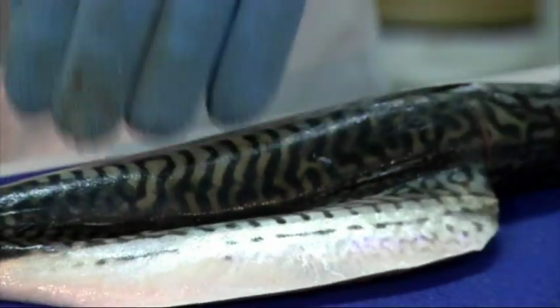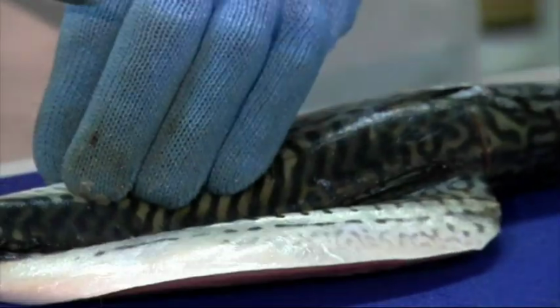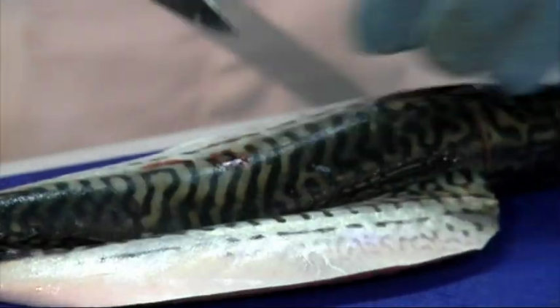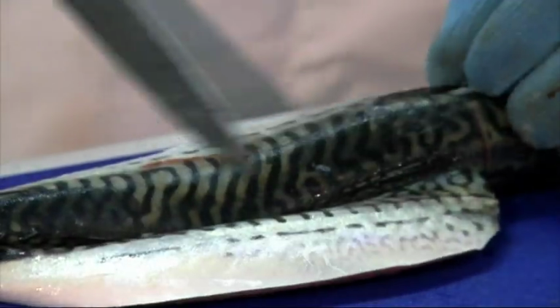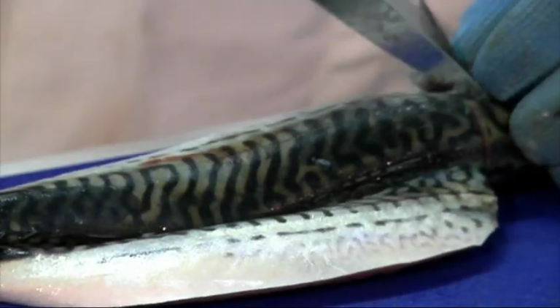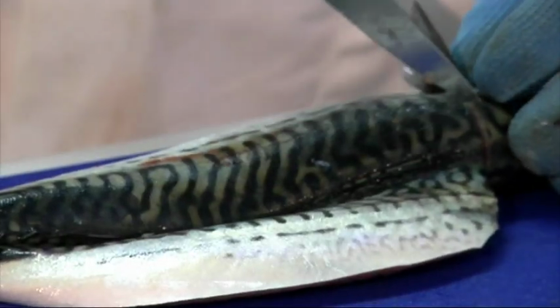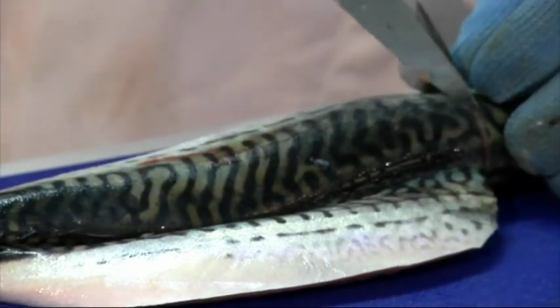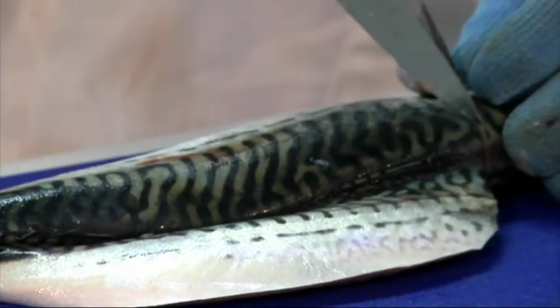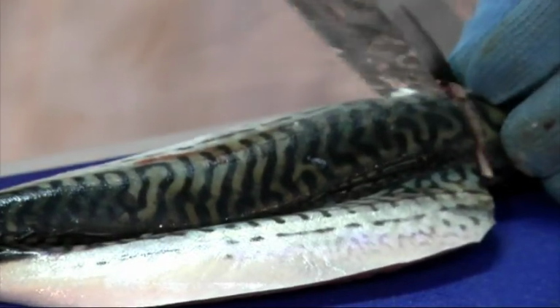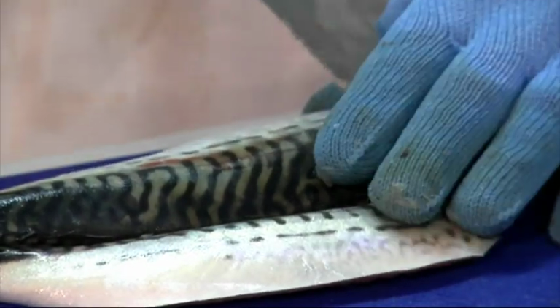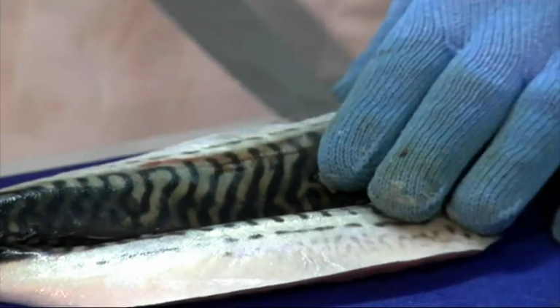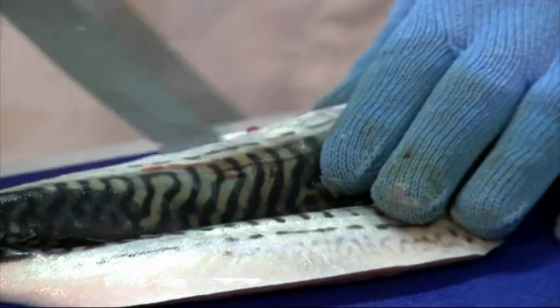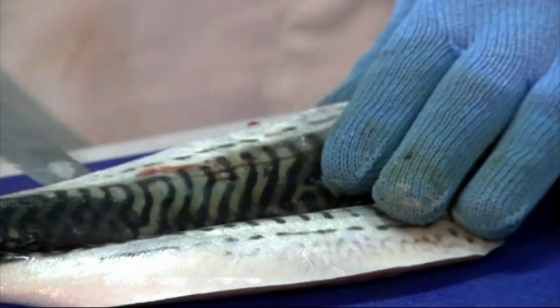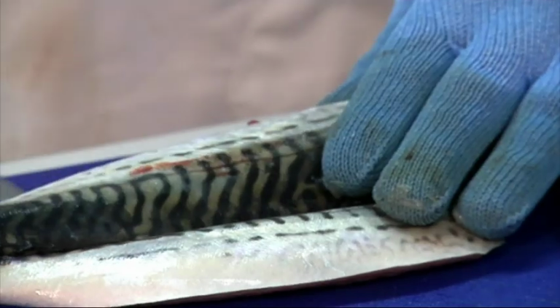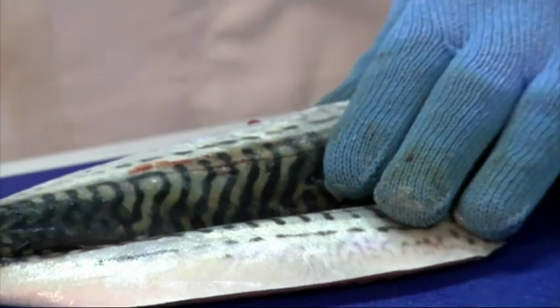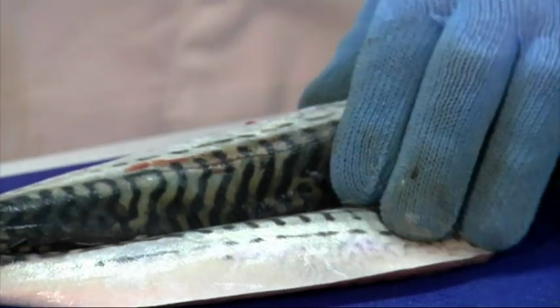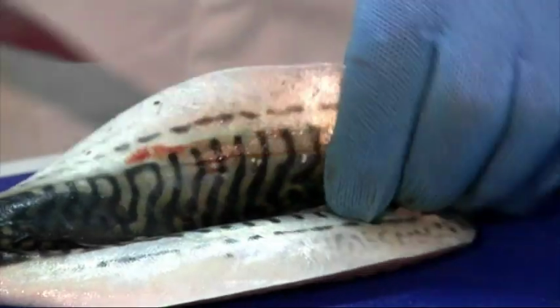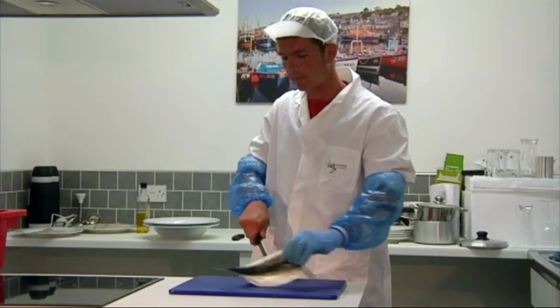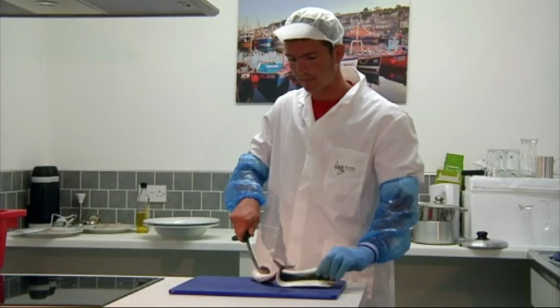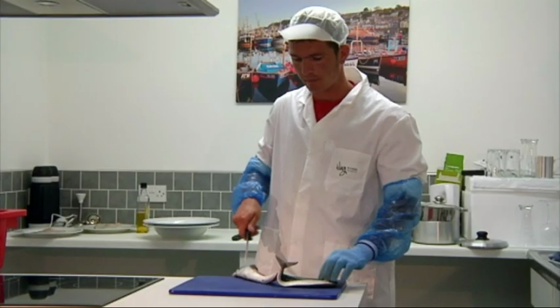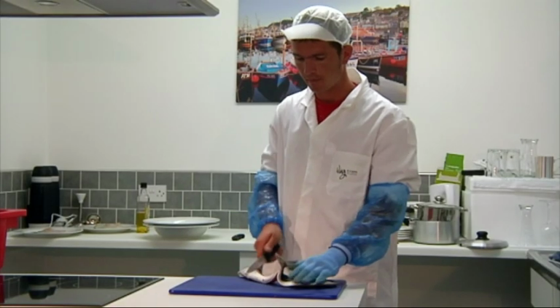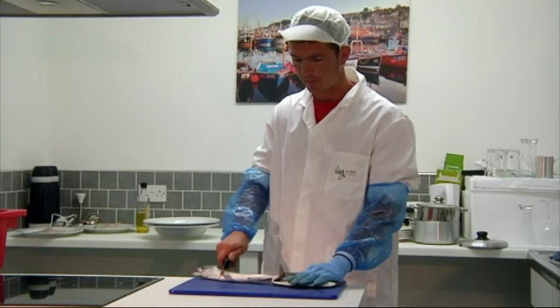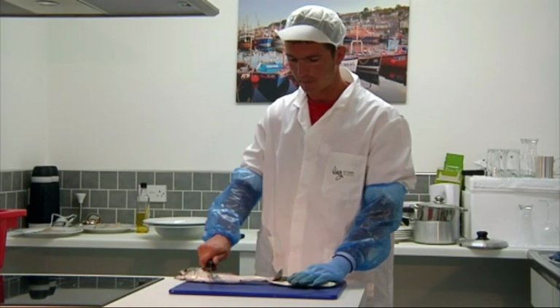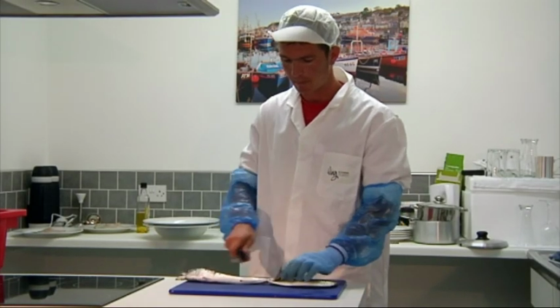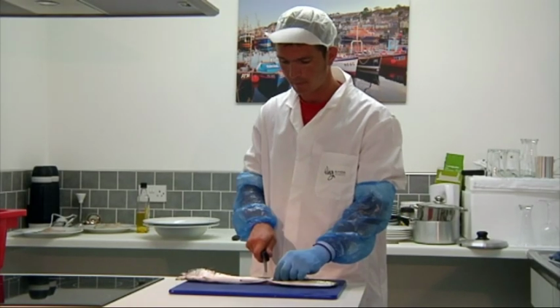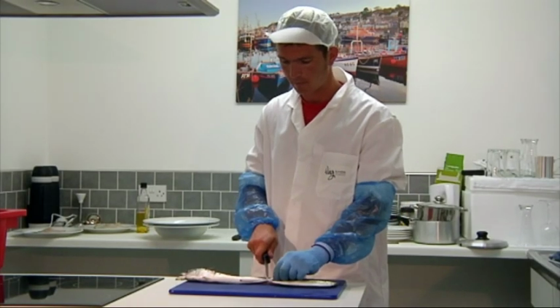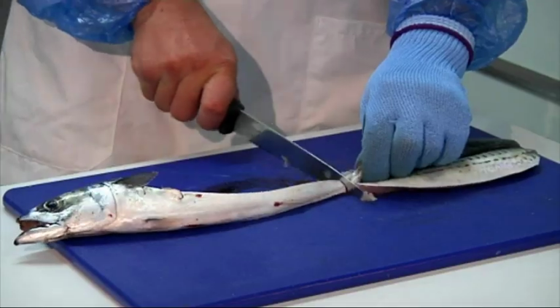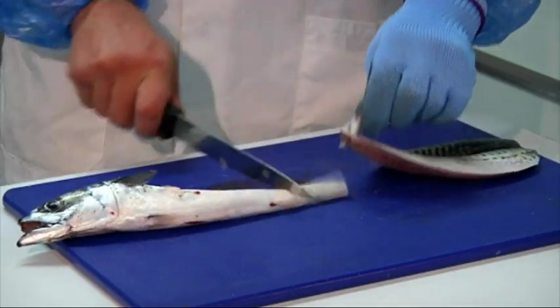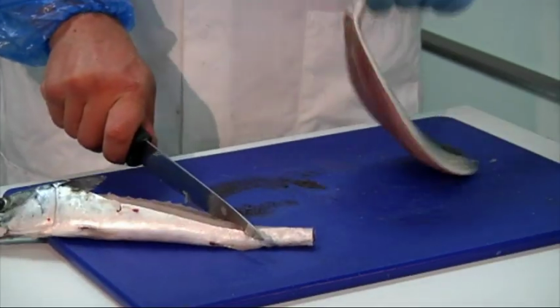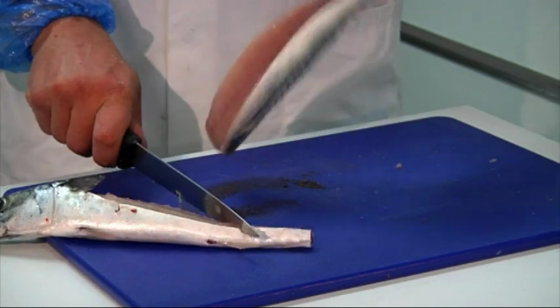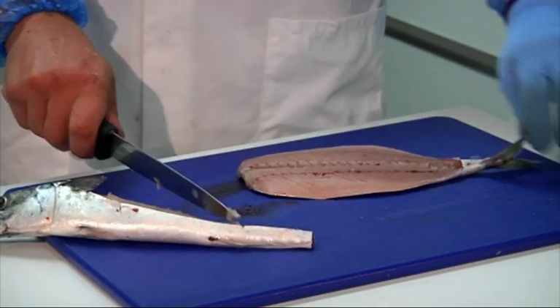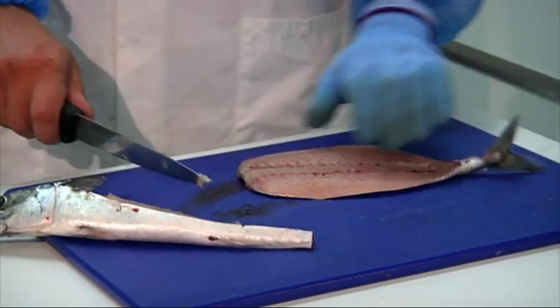Then we do the same thing on the other side. Just scoot along the backbone, he peels the fillet back, nicks the tail — and look at that.